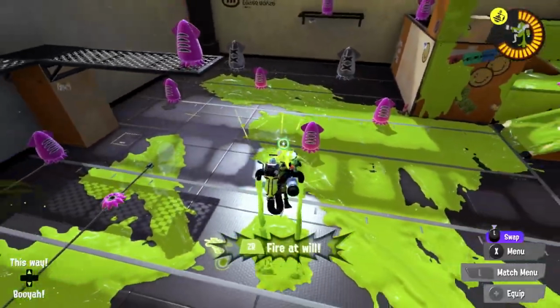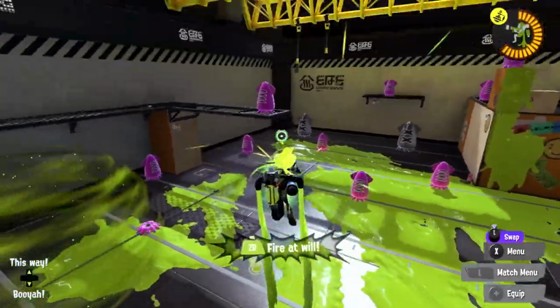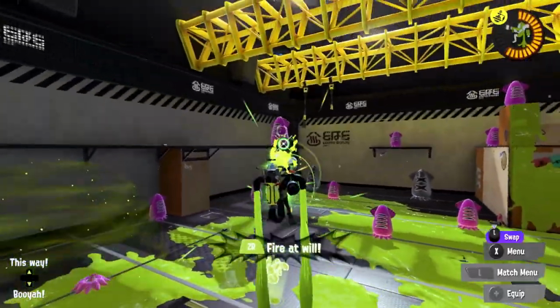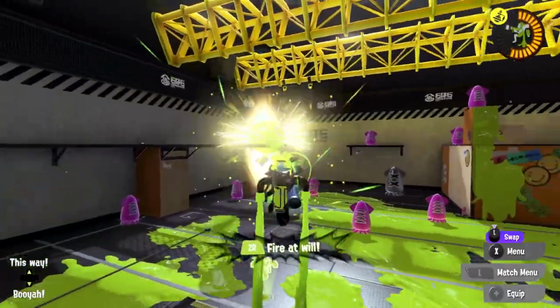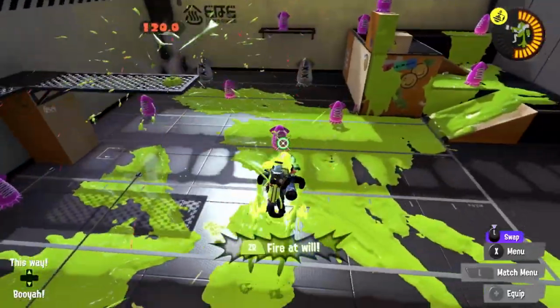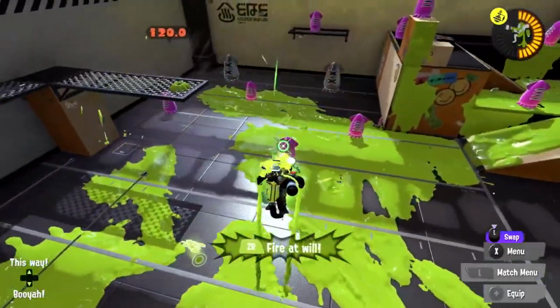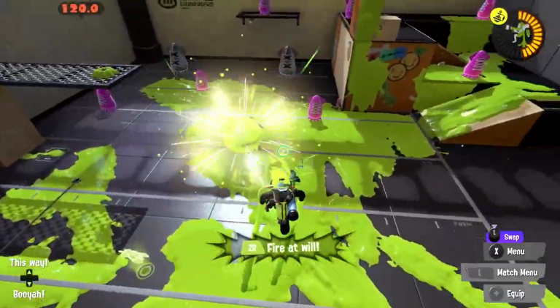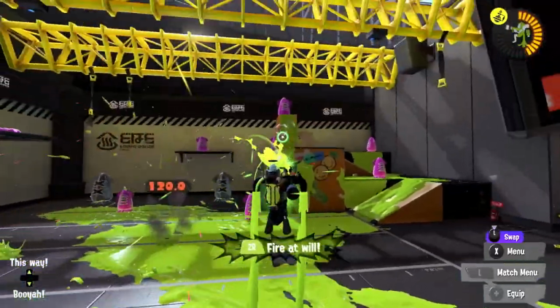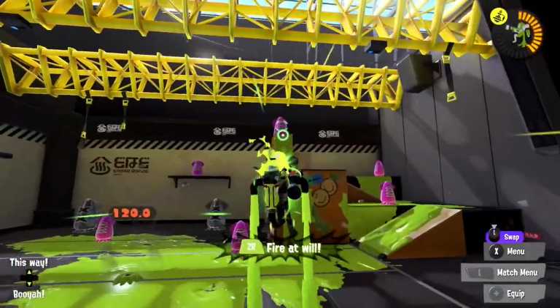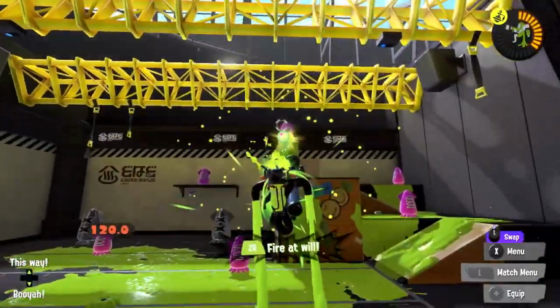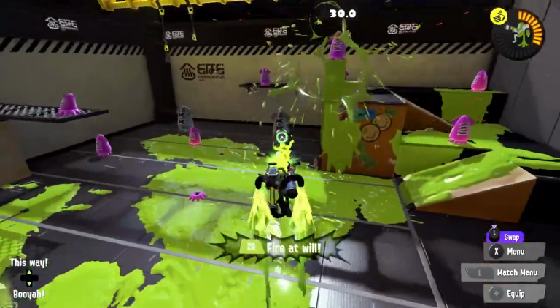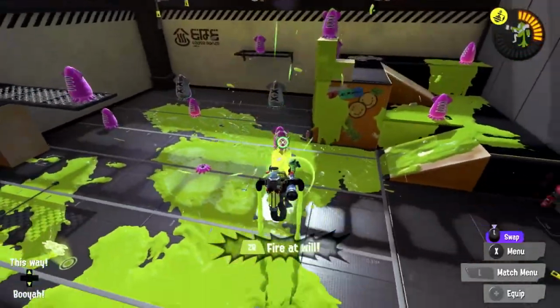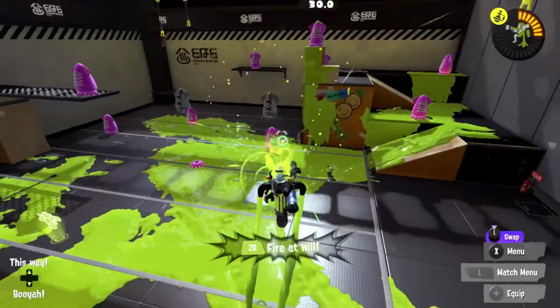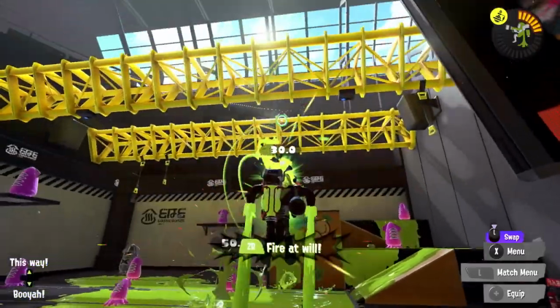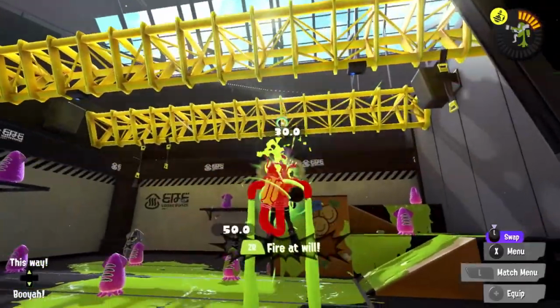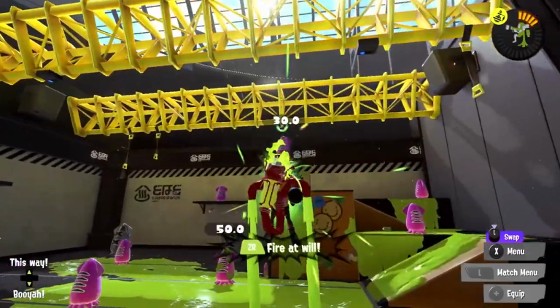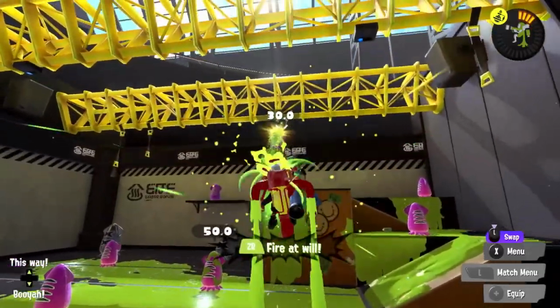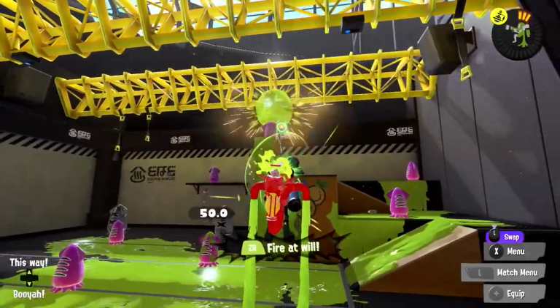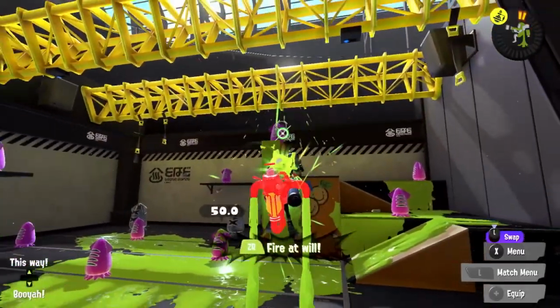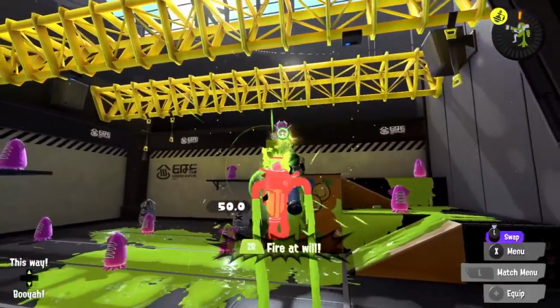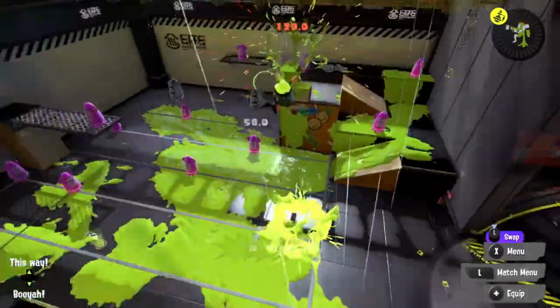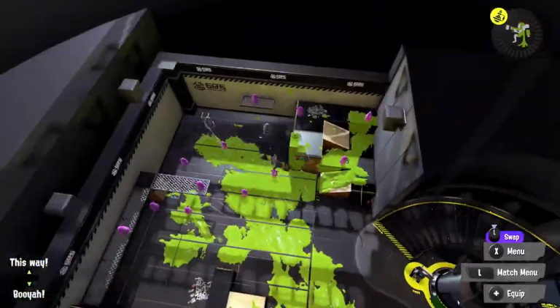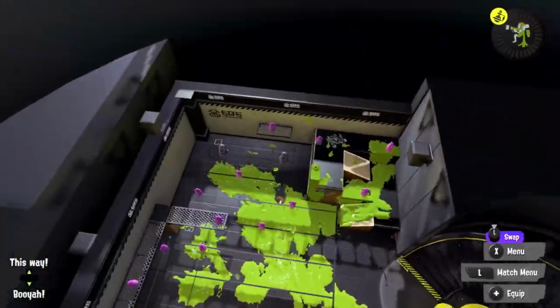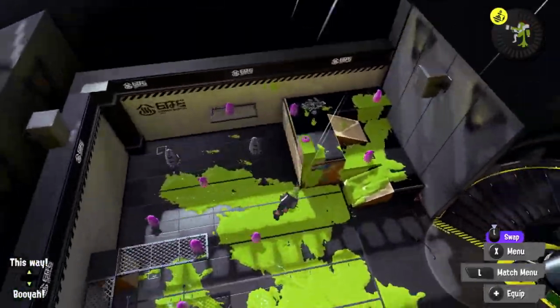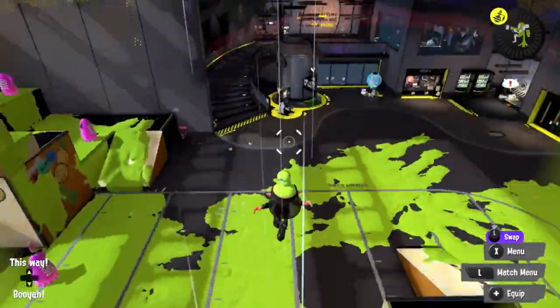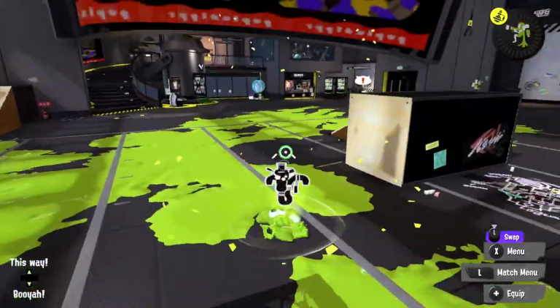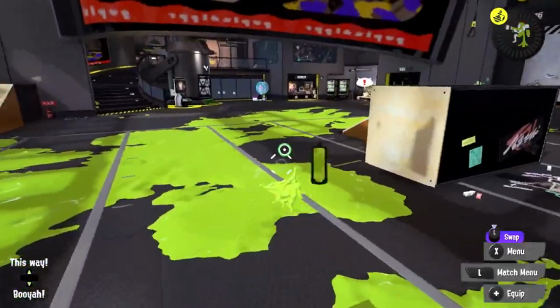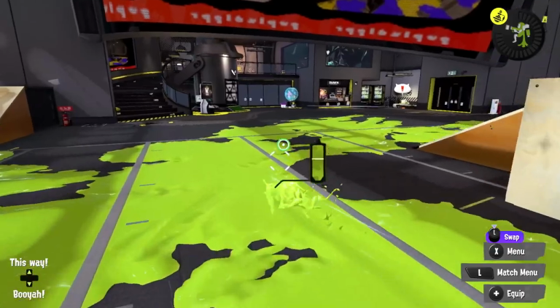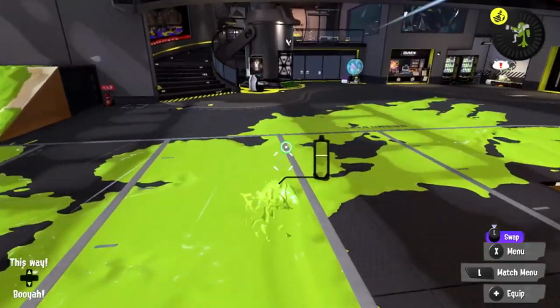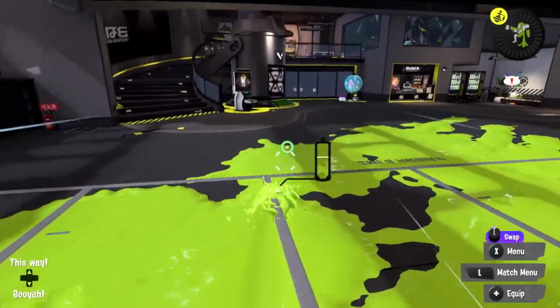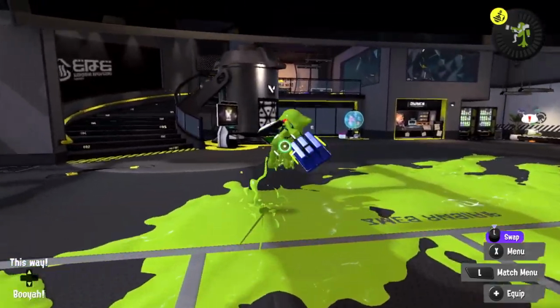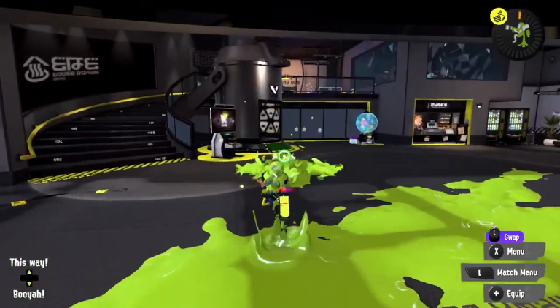We just have to hit in their general vicinity, which is really useful for me because my aim's not the best. I'm going to throw the Toxic Mist over there — any enemy inside of that will move slower and be a little bit more at risk. And then our special, the Inkjet — we take it to the skies, fly around and shoot enemies all over the place. Really looking forward to this one. I think we'll do good.